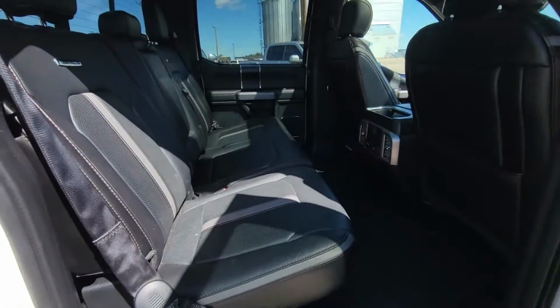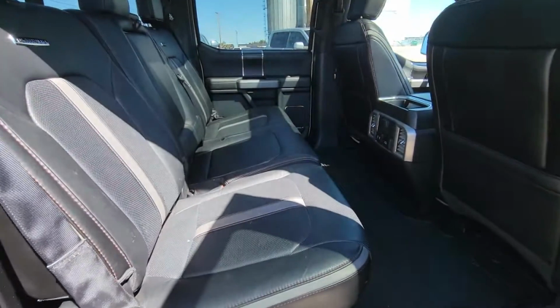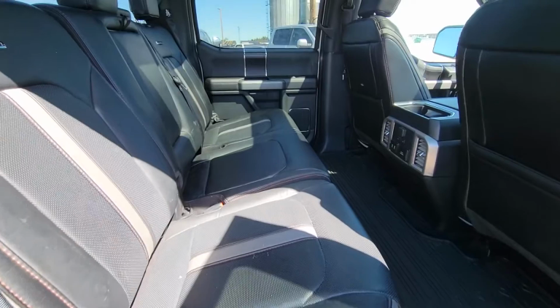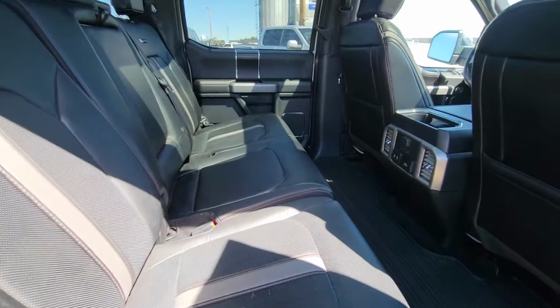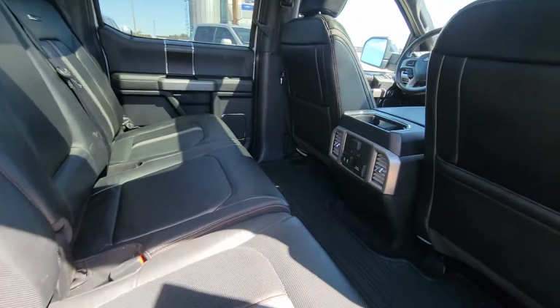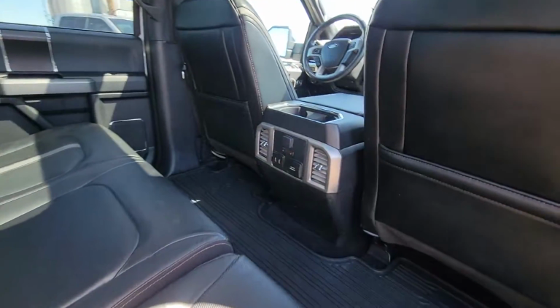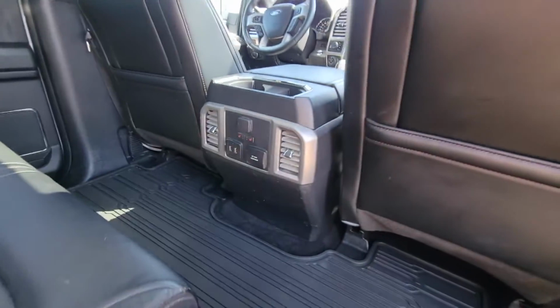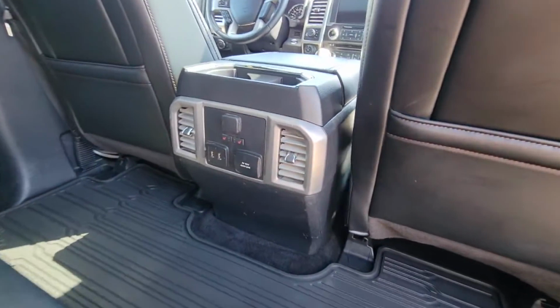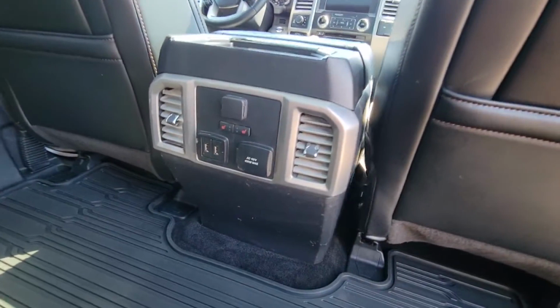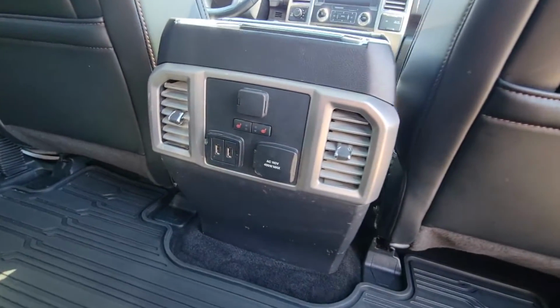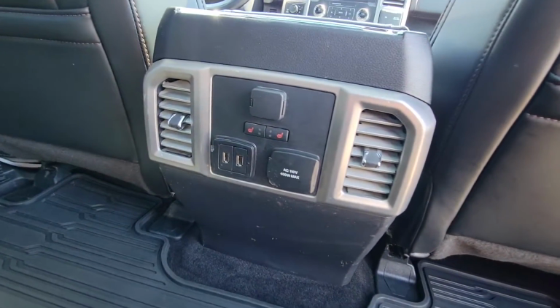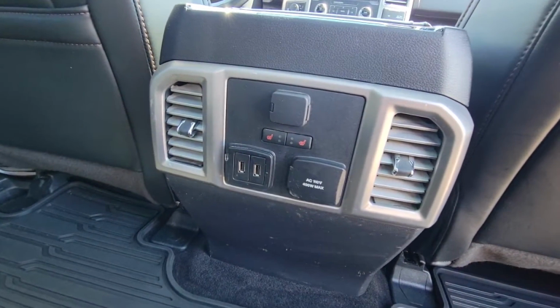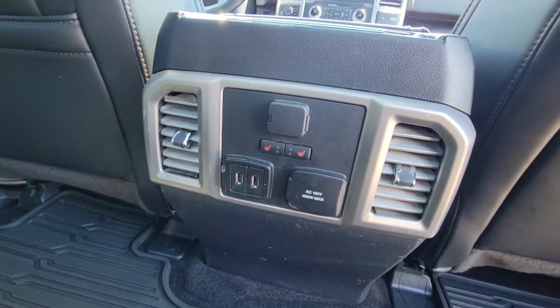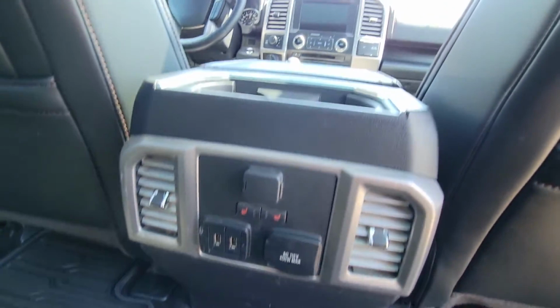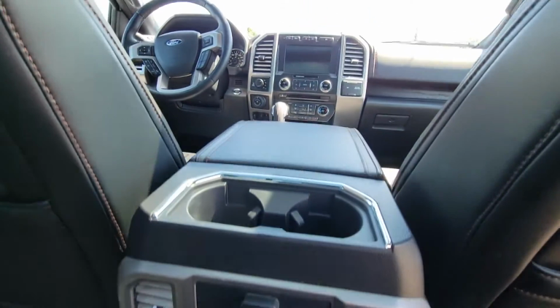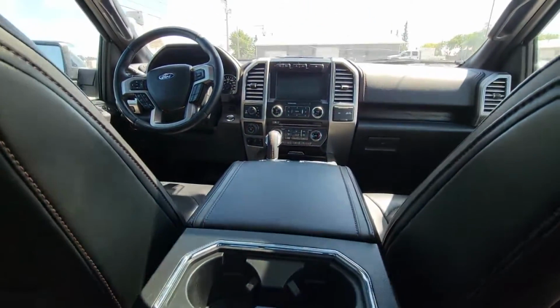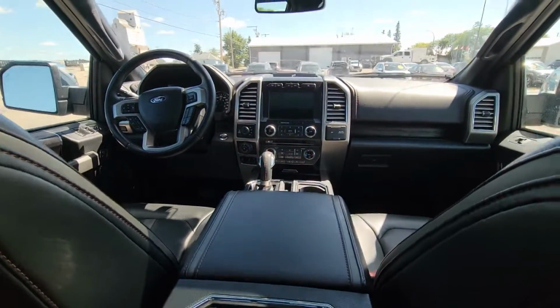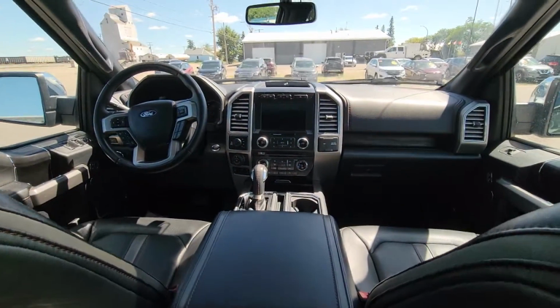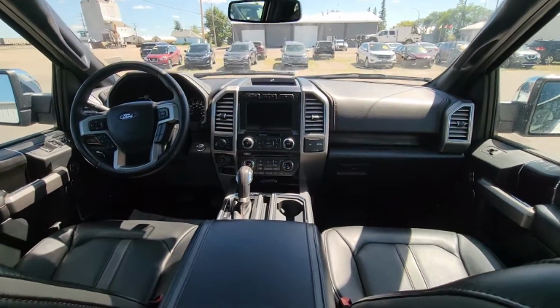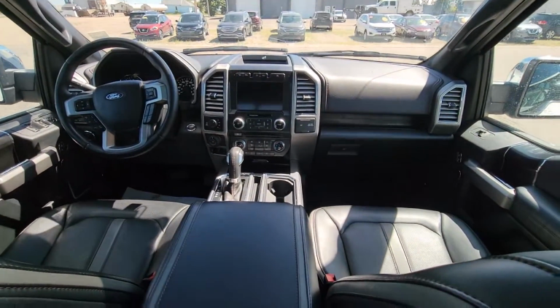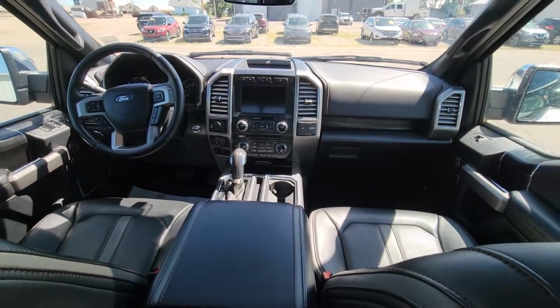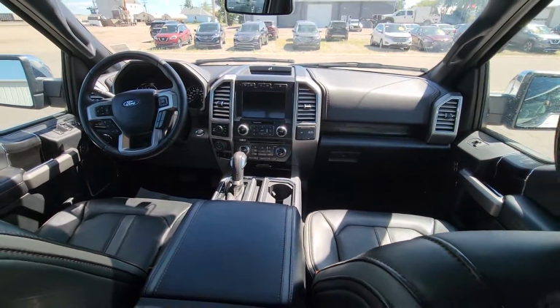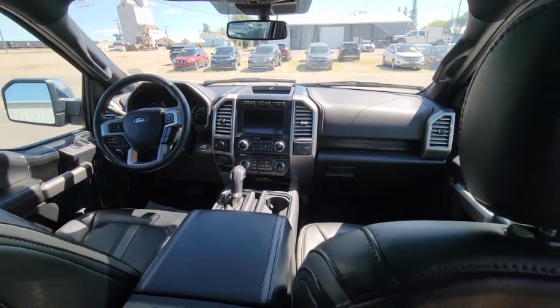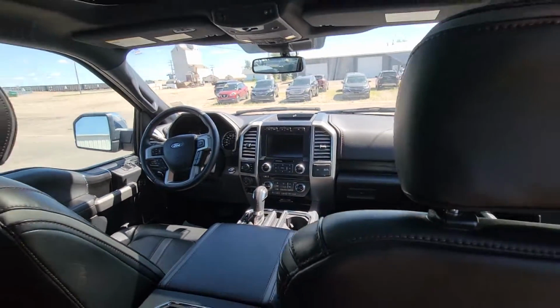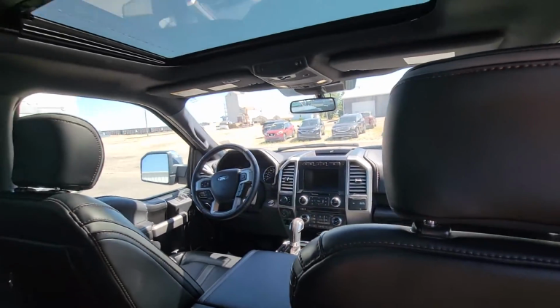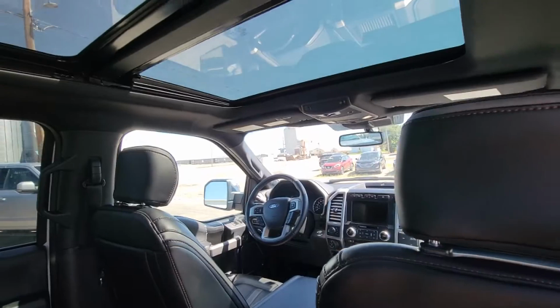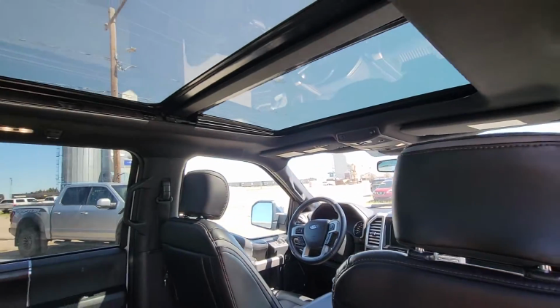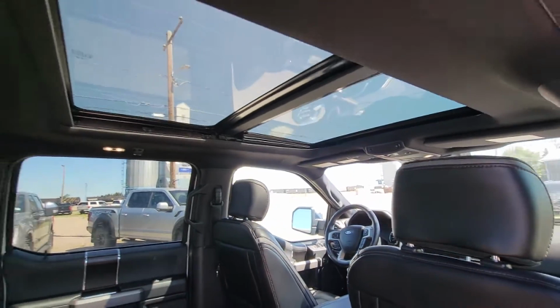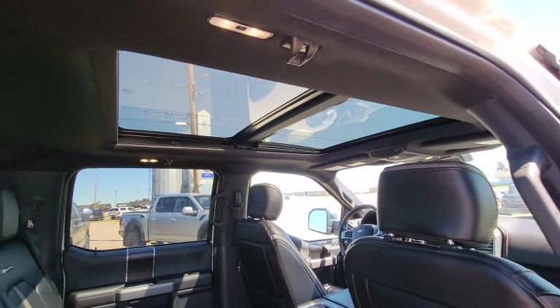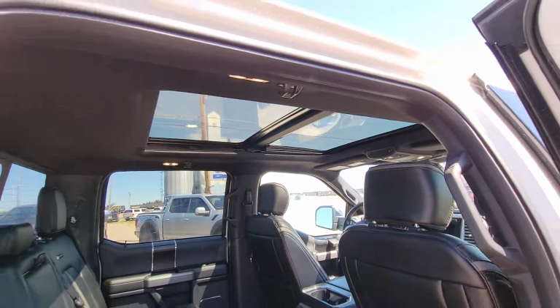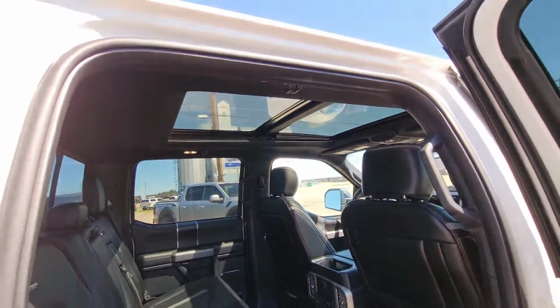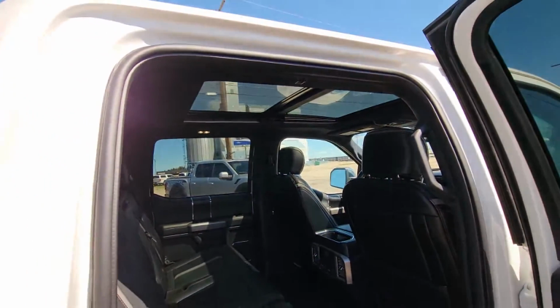We've got heated rear seats, a couple of USB chargers, and a full screen. We'll jump in the driver's door here — it does have the dual panel moonroof as well.